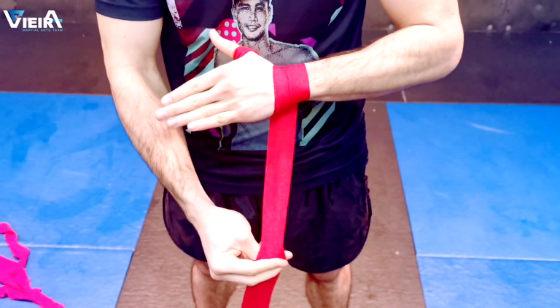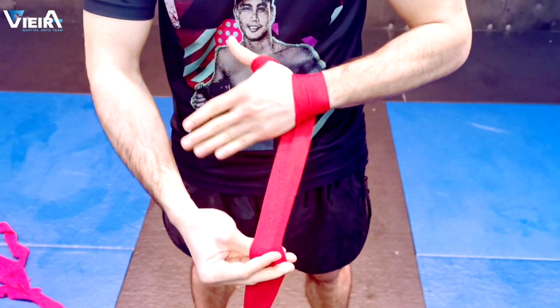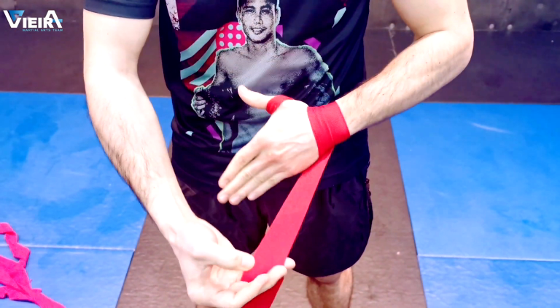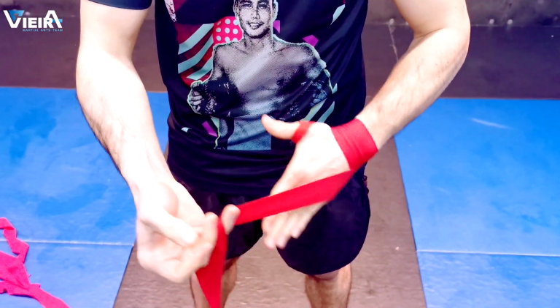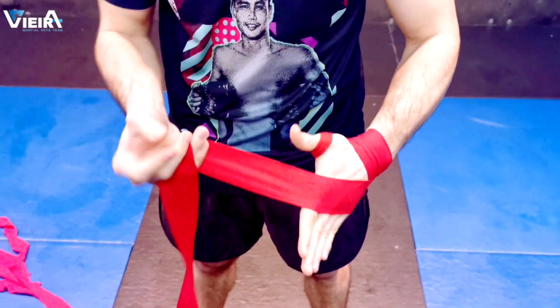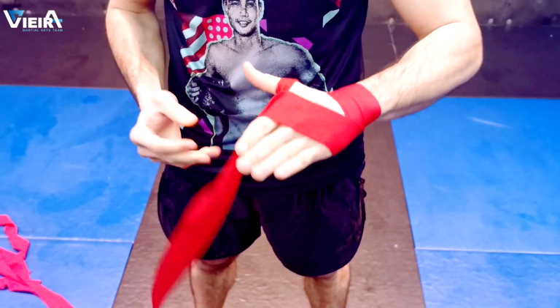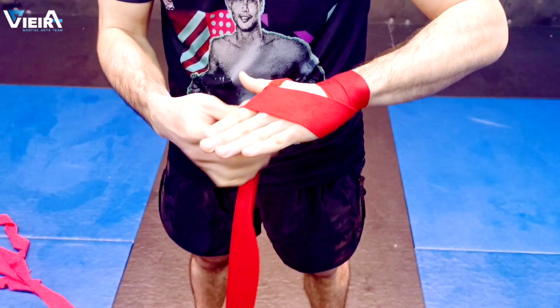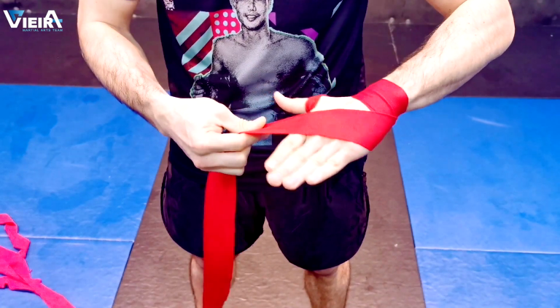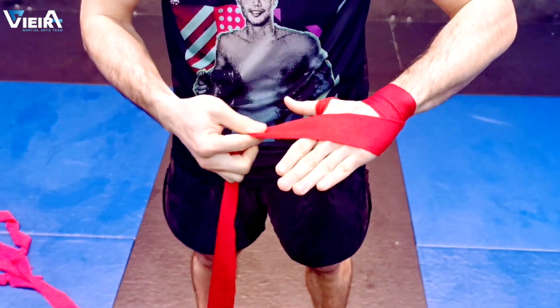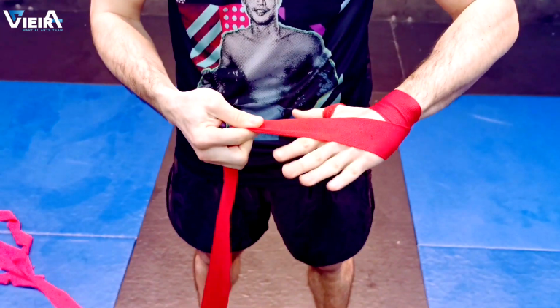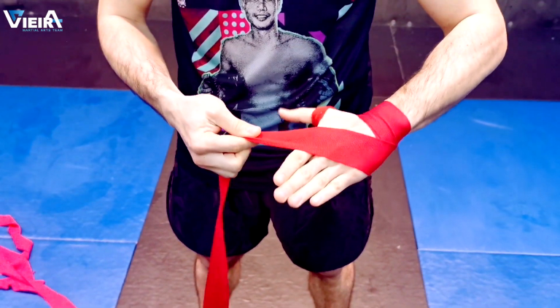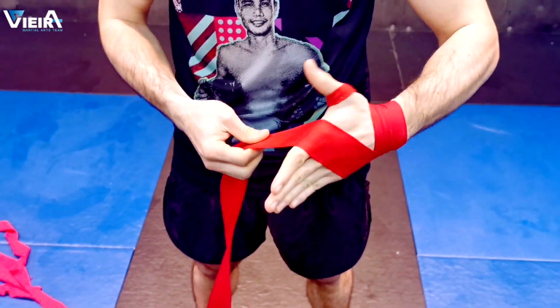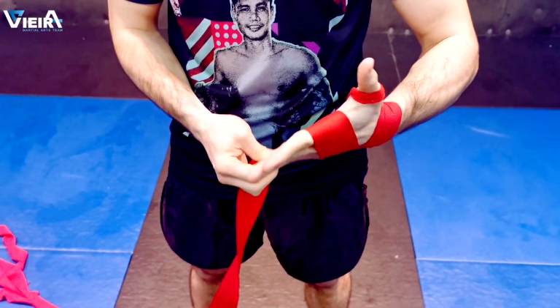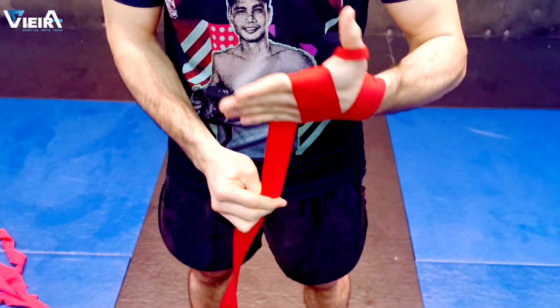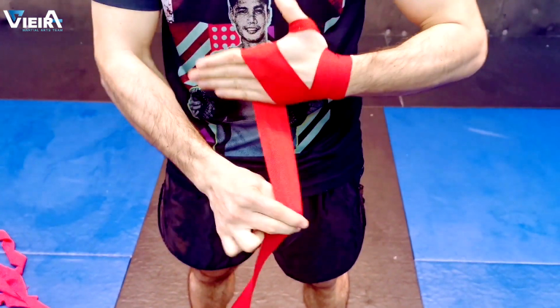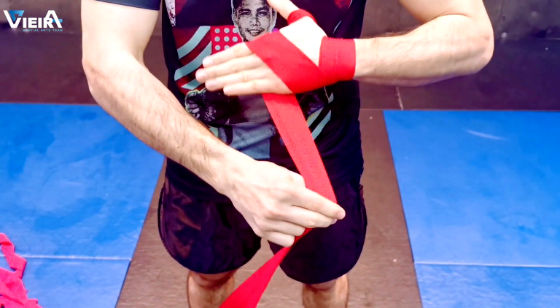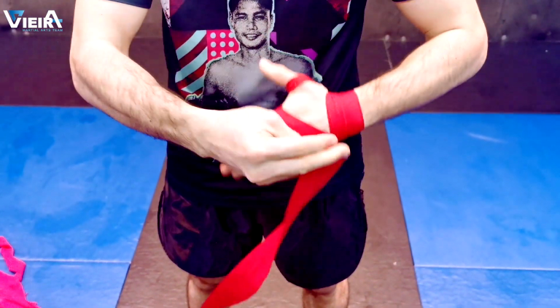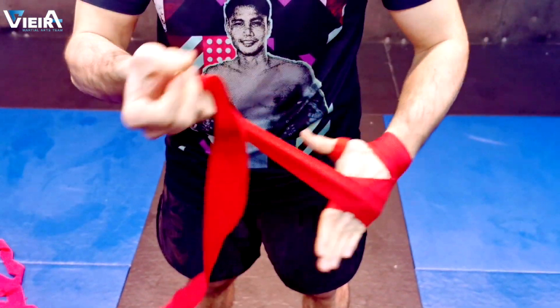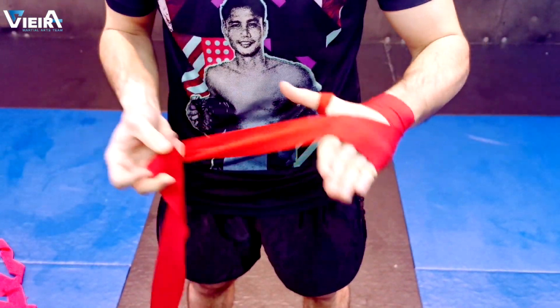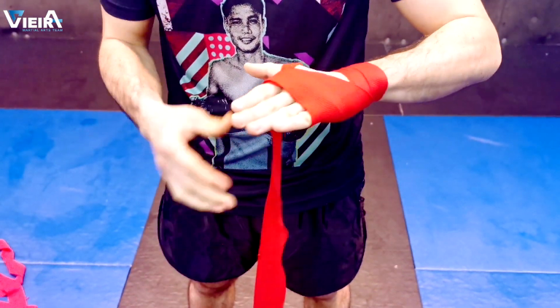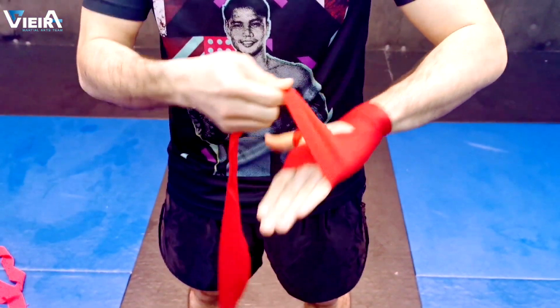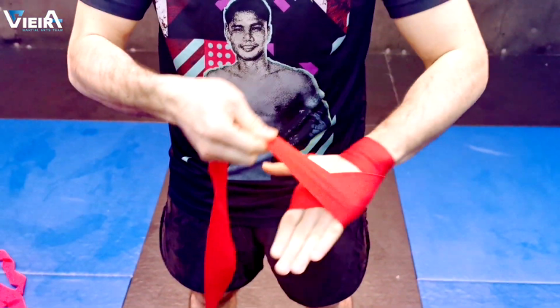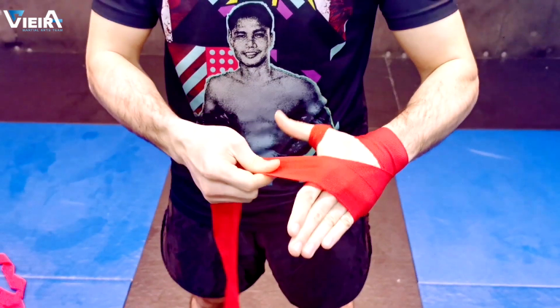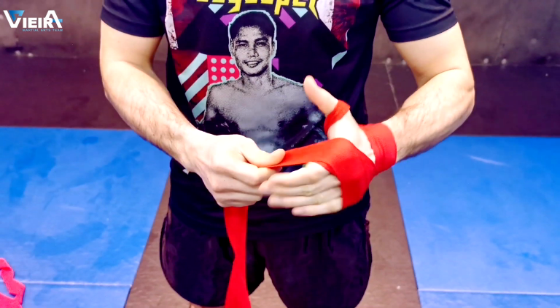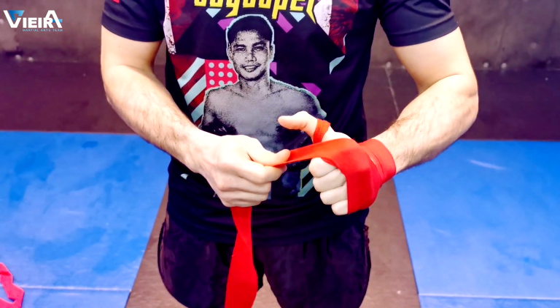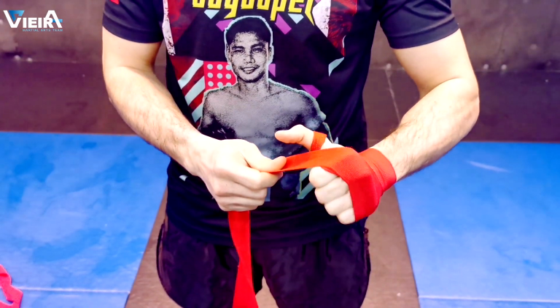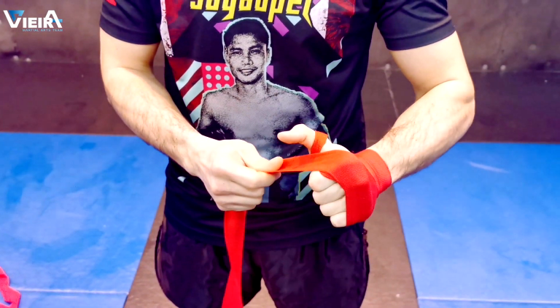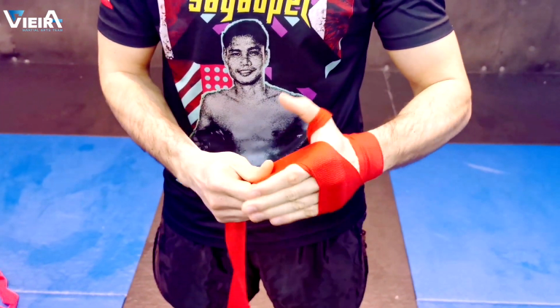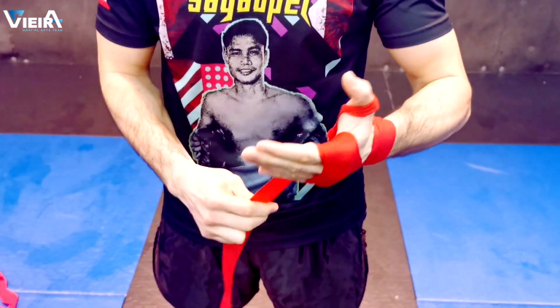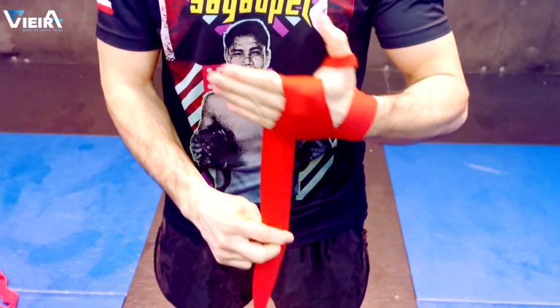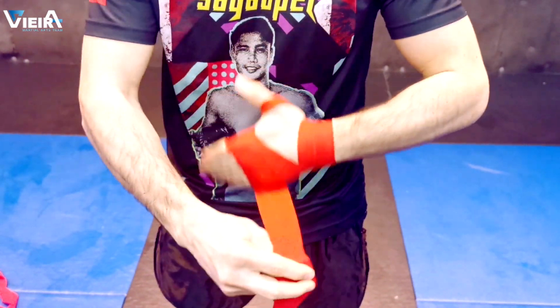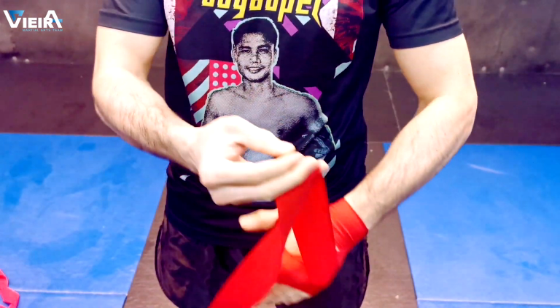Now you're gonna go to your knuckles, two times as well. Just keep your hands open. Then close and go back to your wrist.